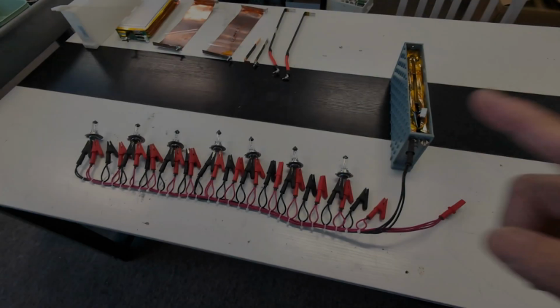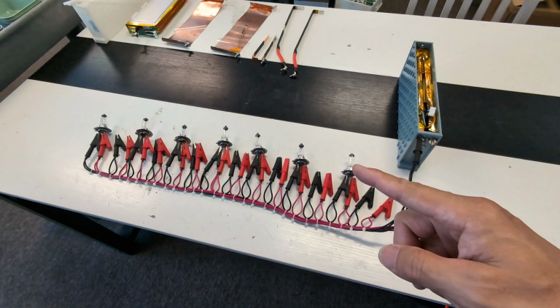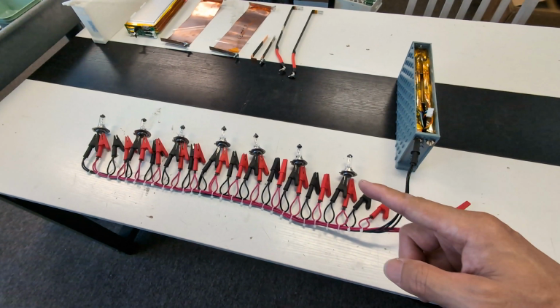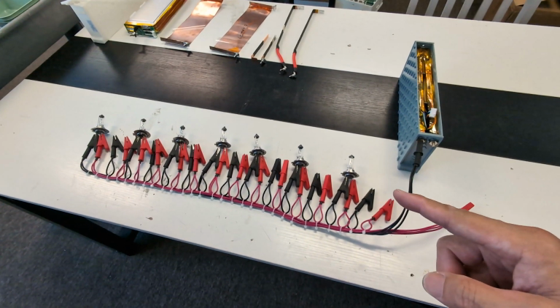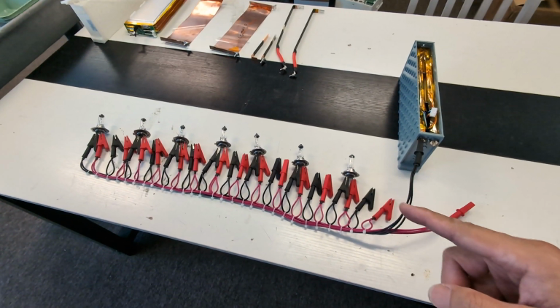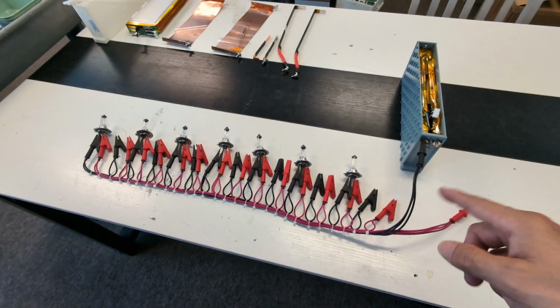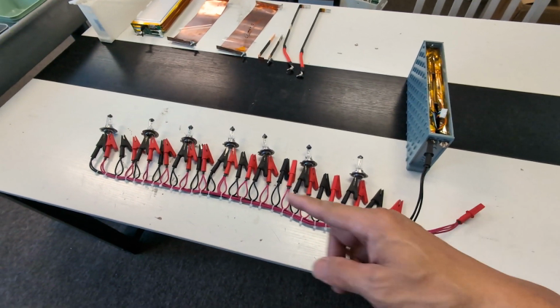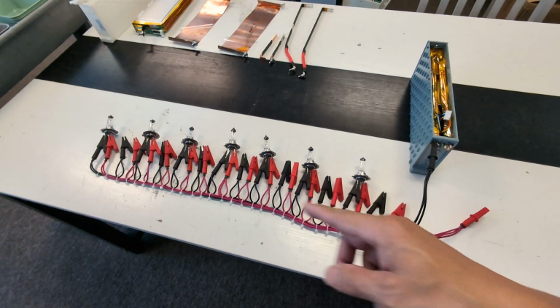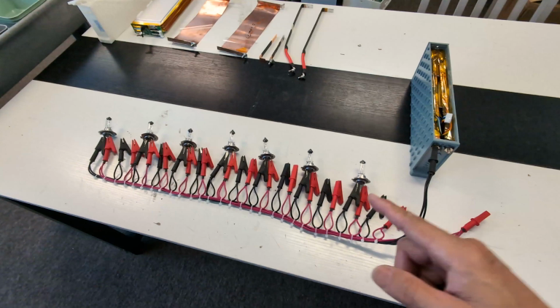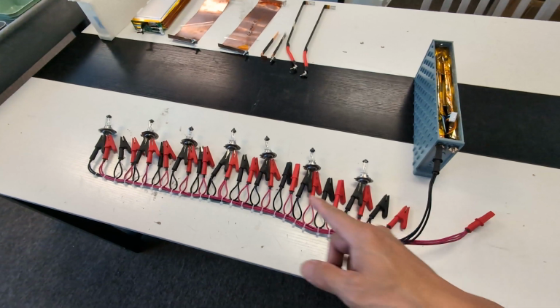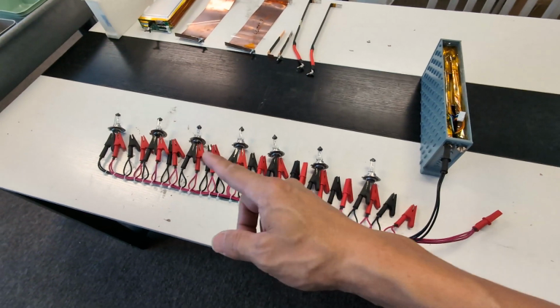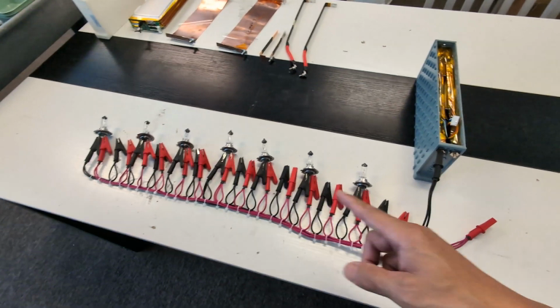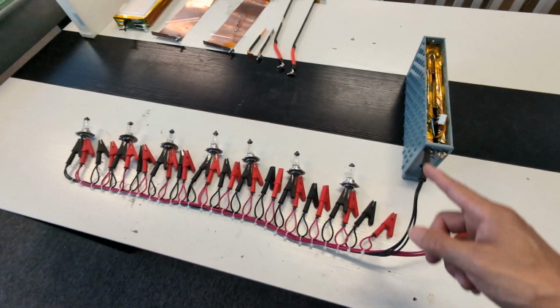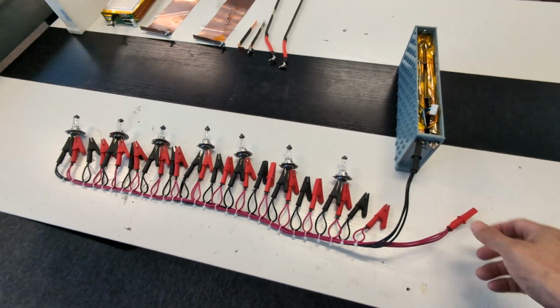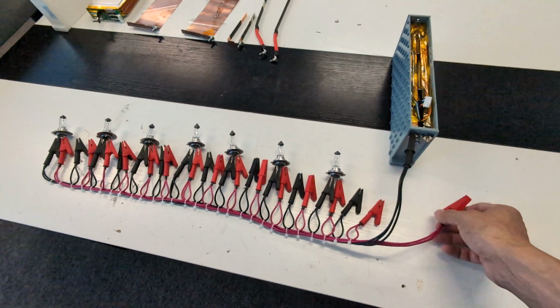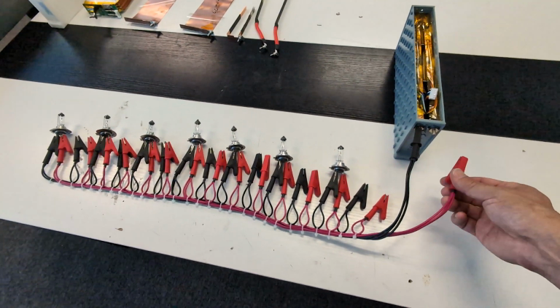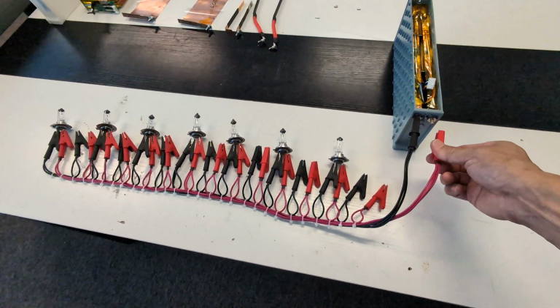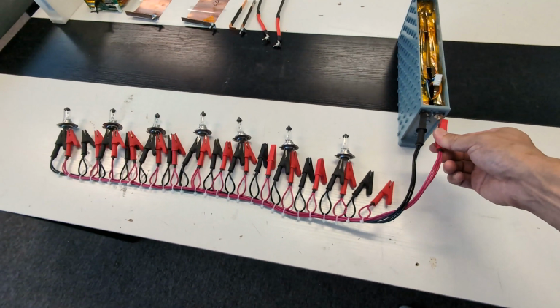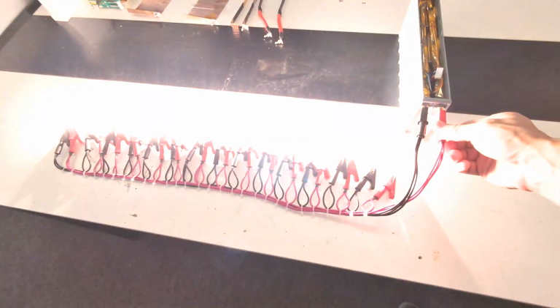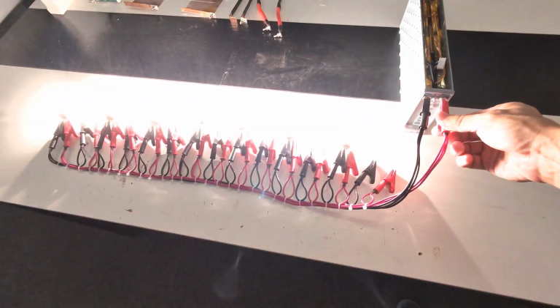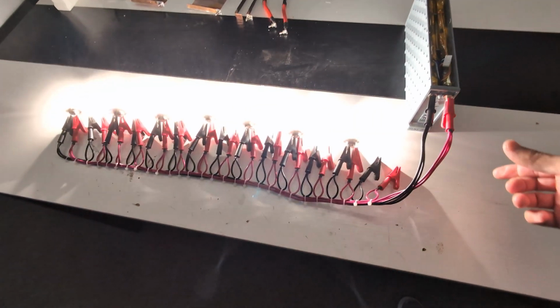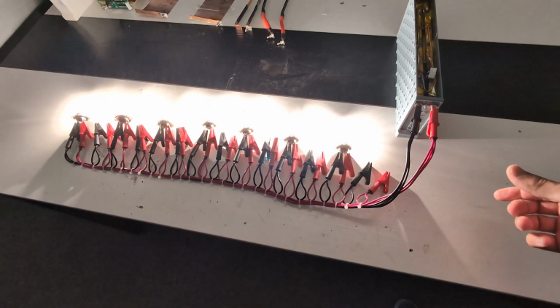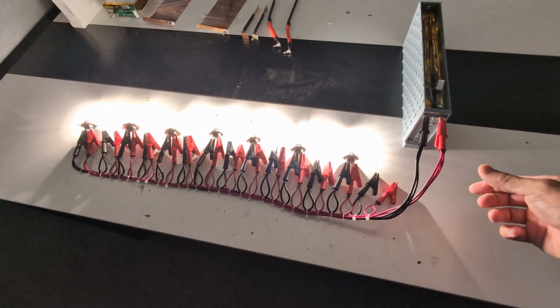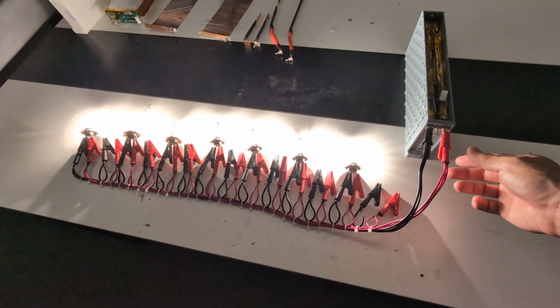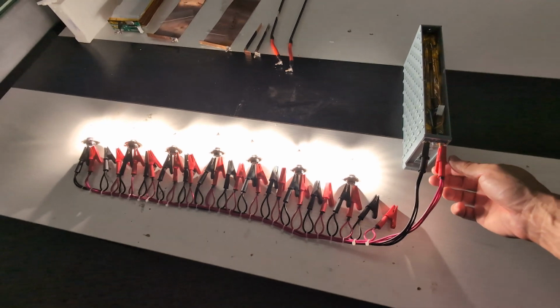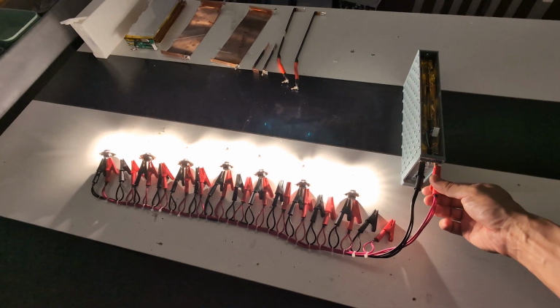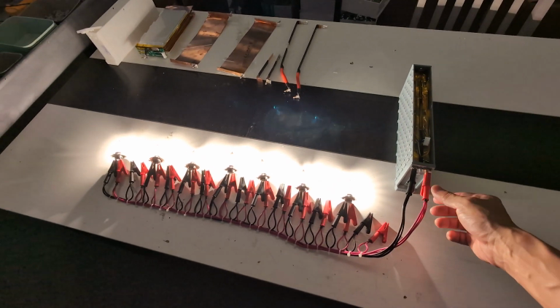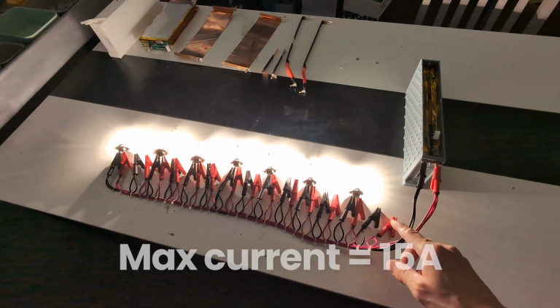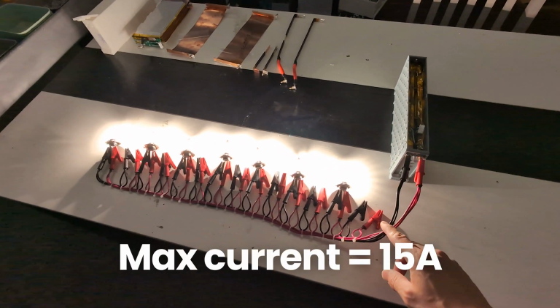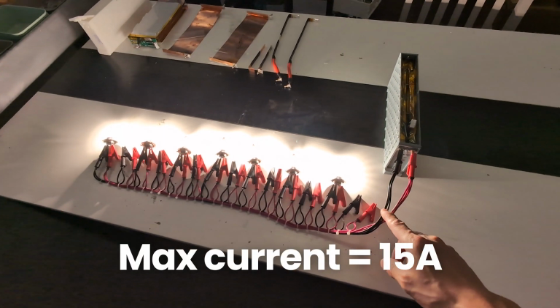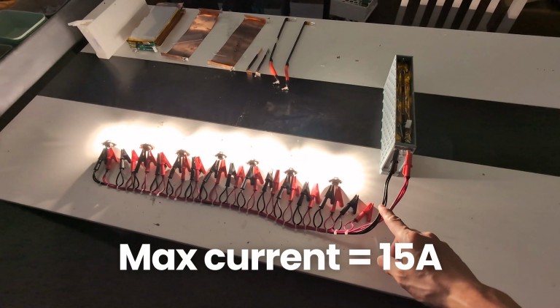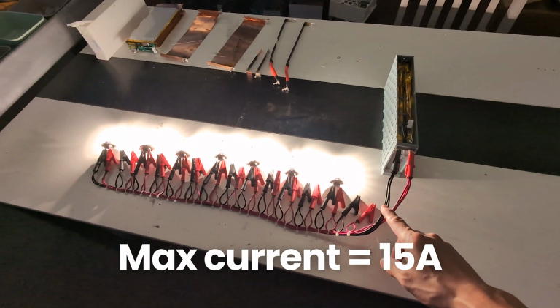It can also be used in reverse to quick connect multiple devices to one source. The max rating is 15 amp.